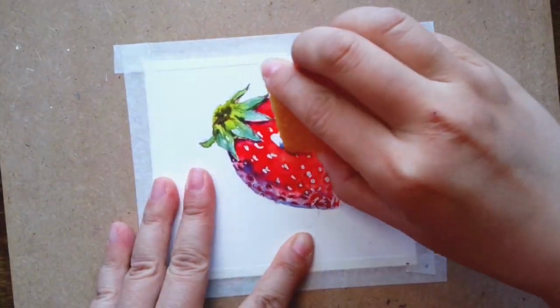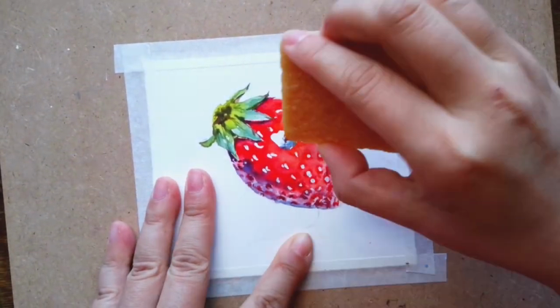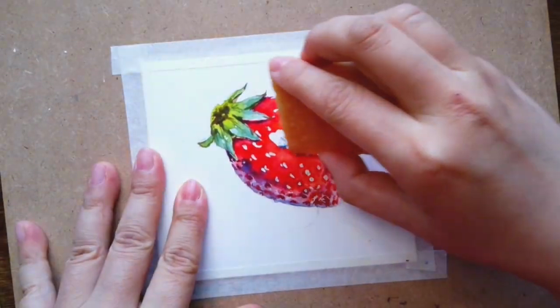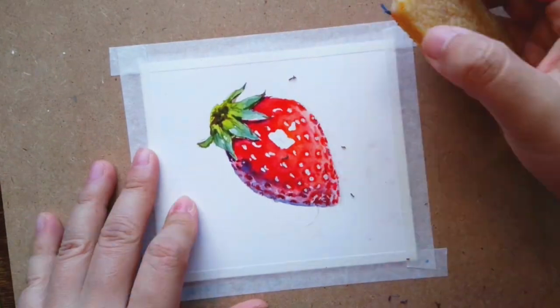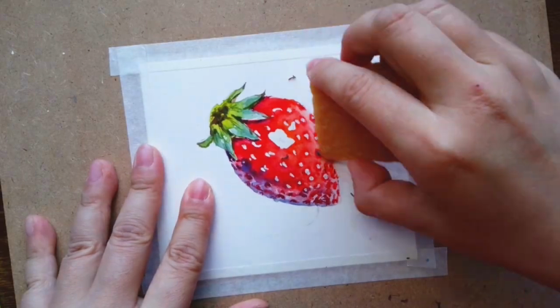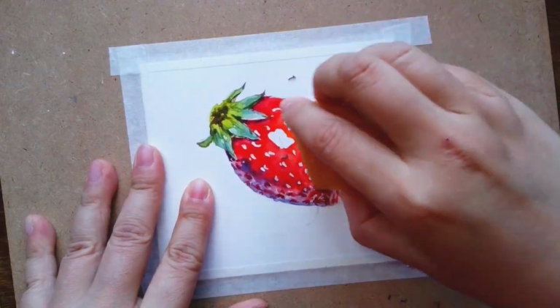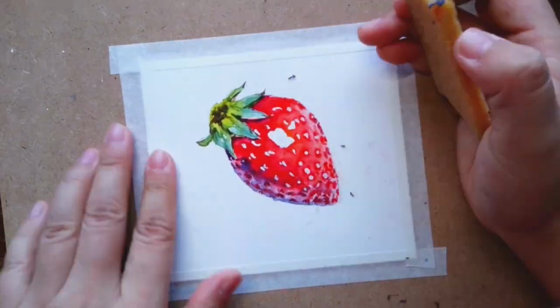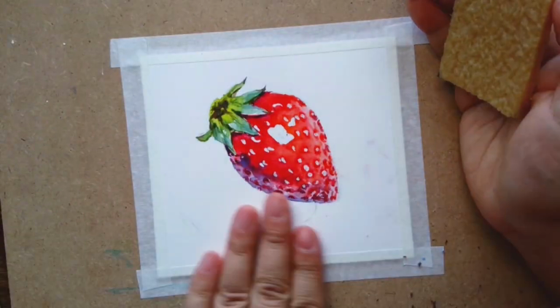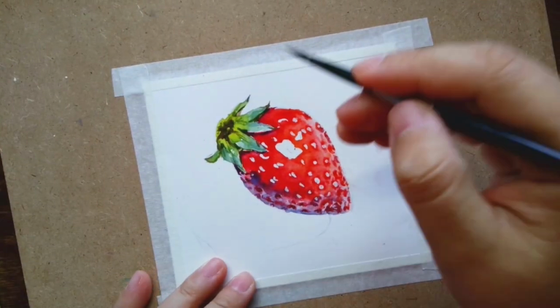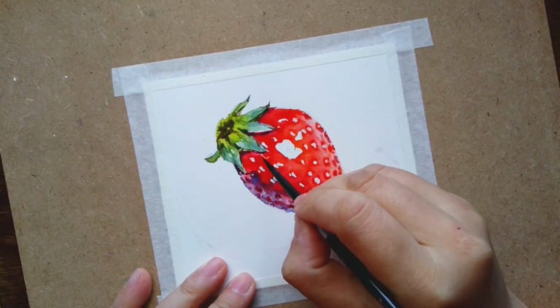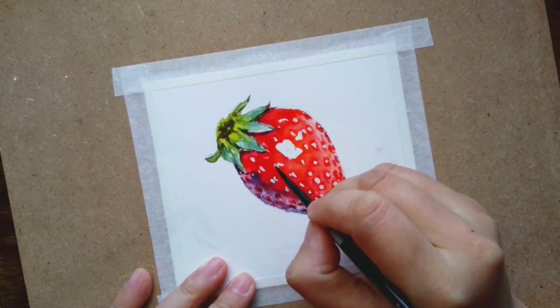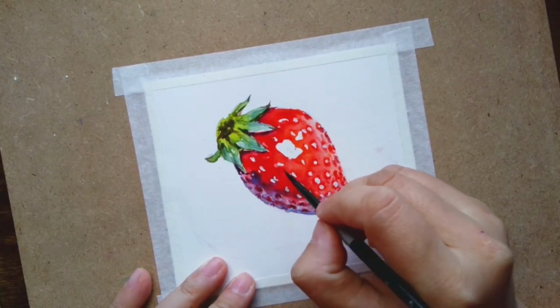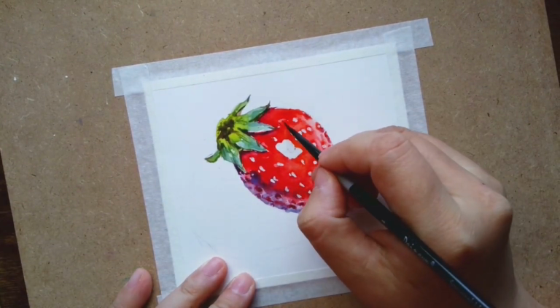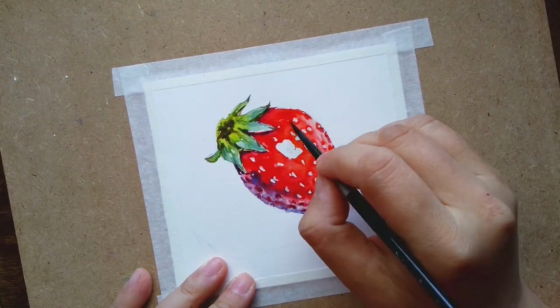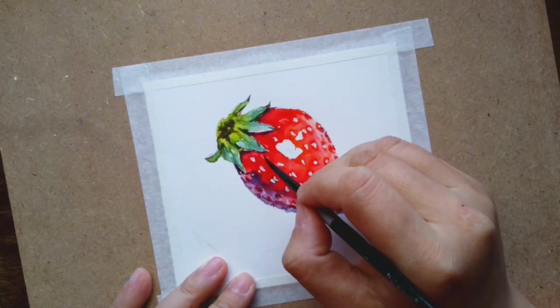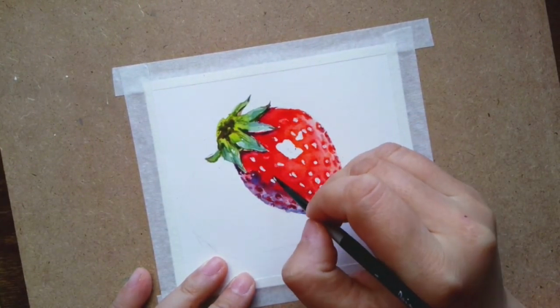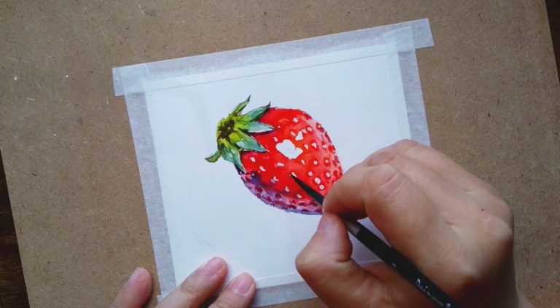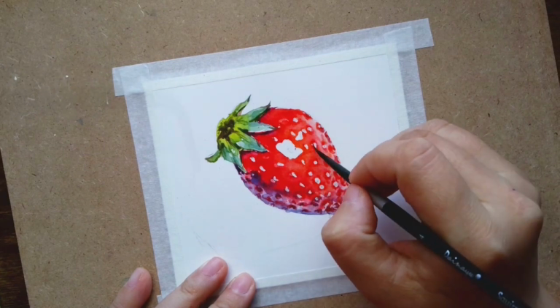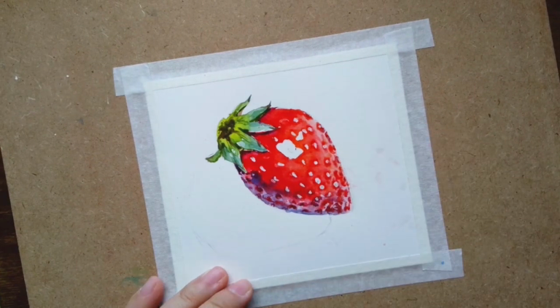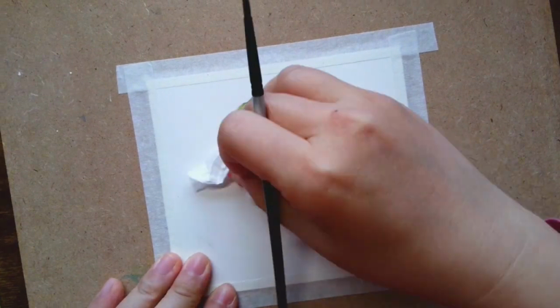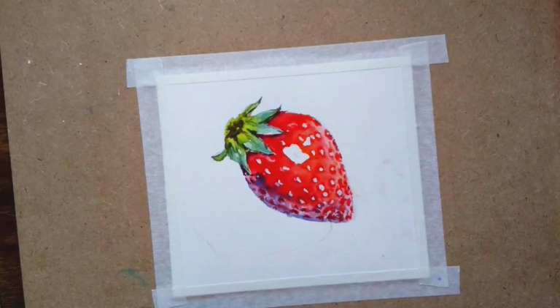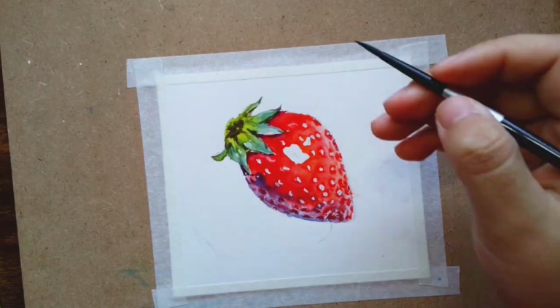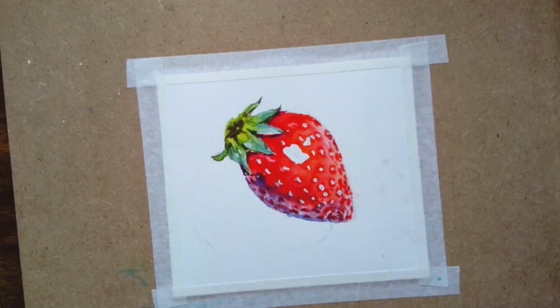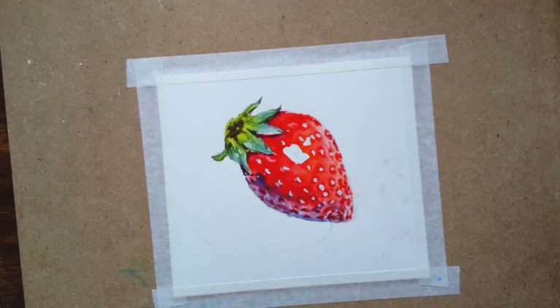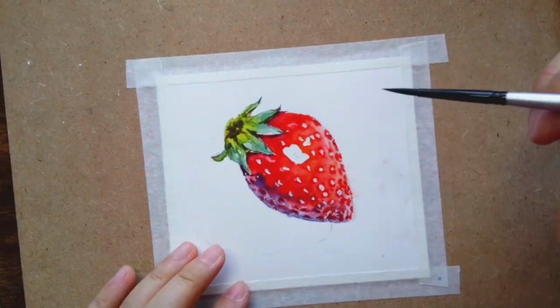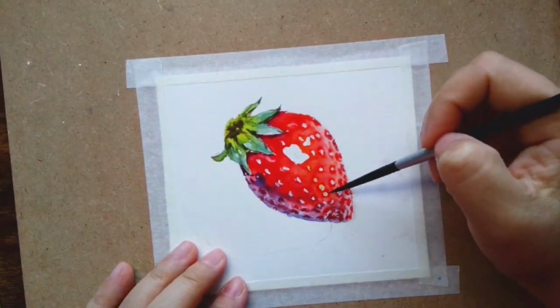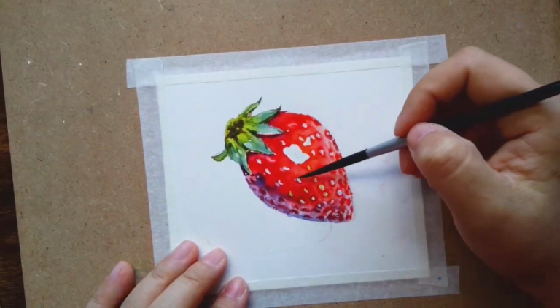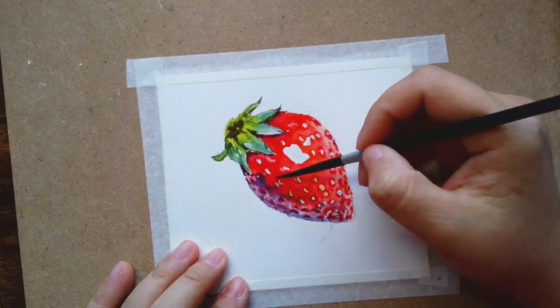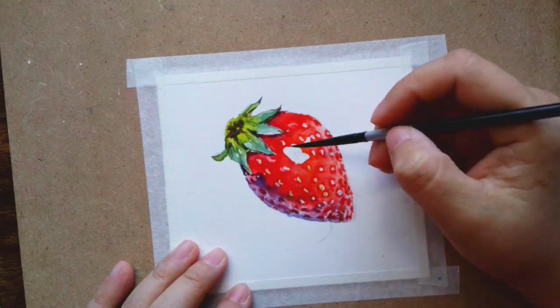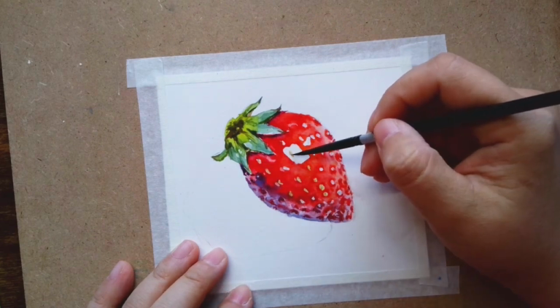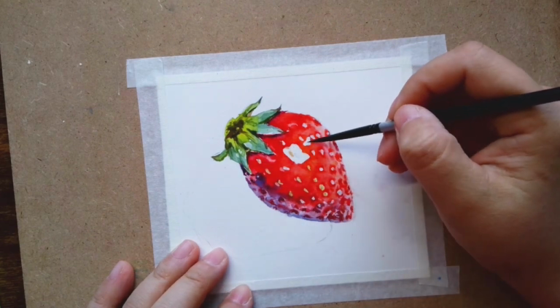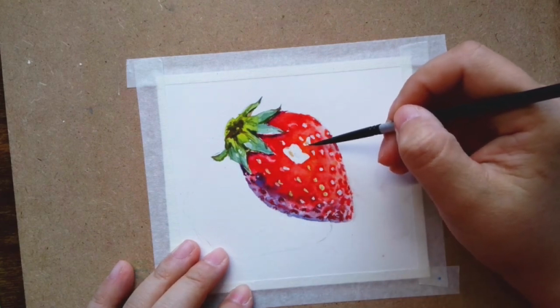Trying to soften the edge by adding in the missing seeds.